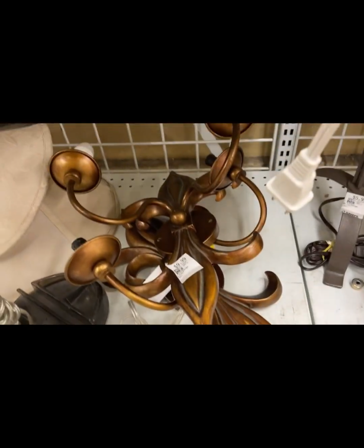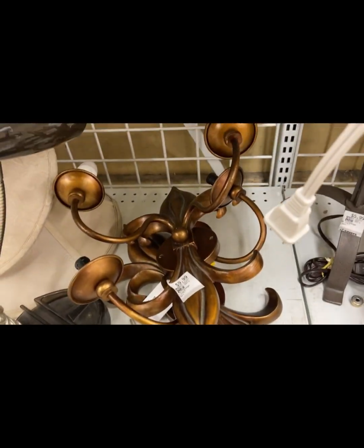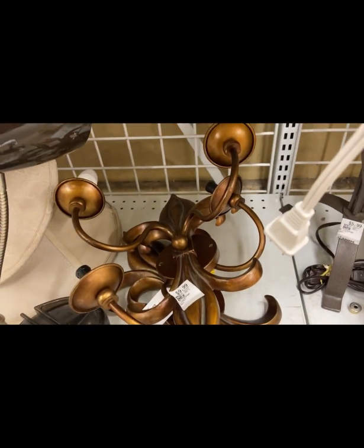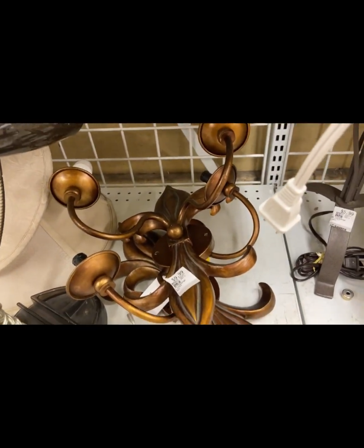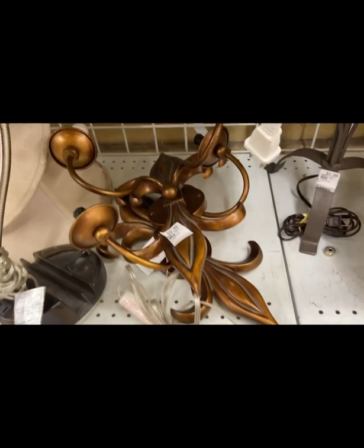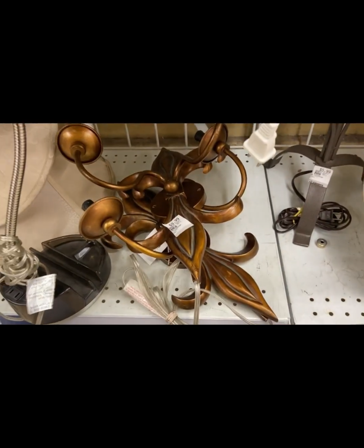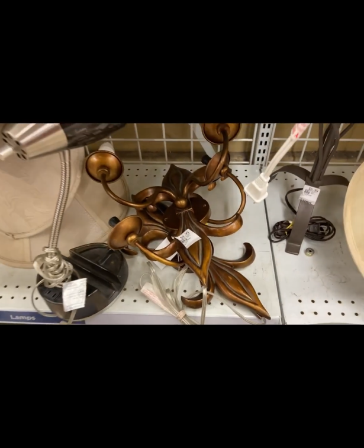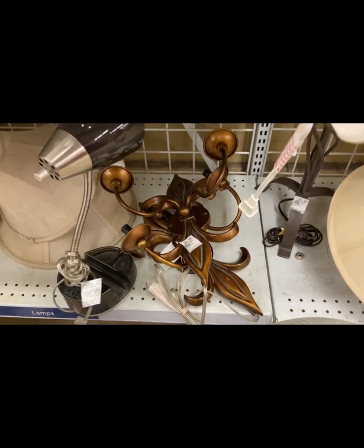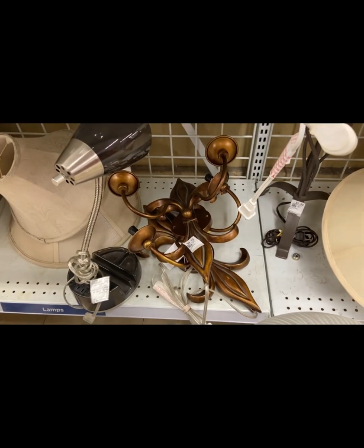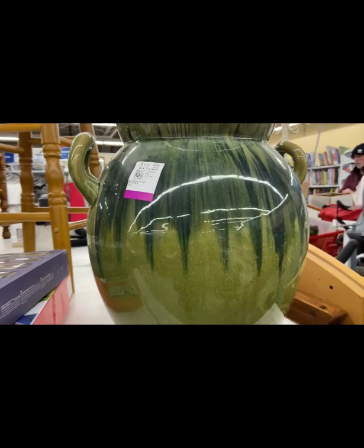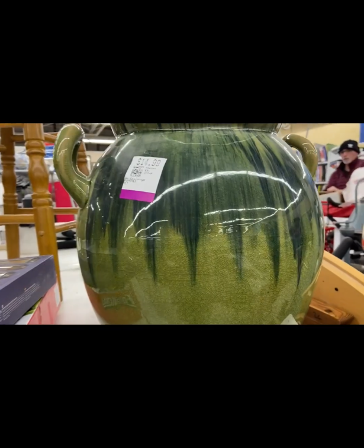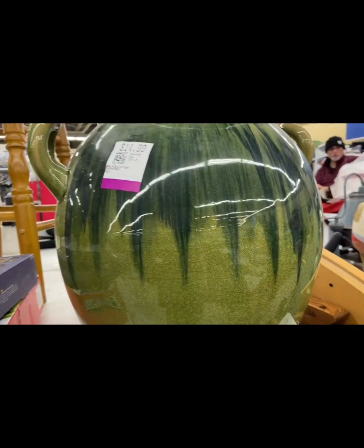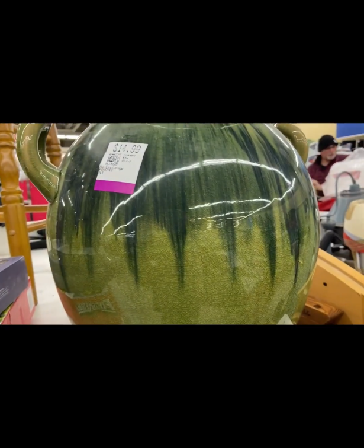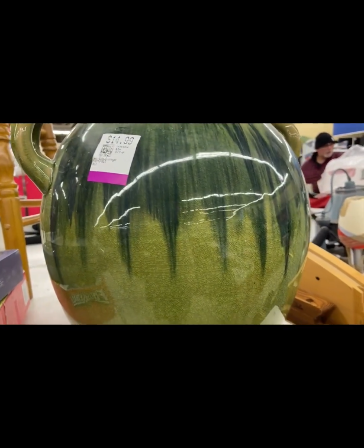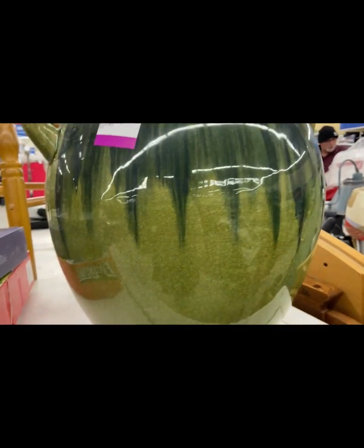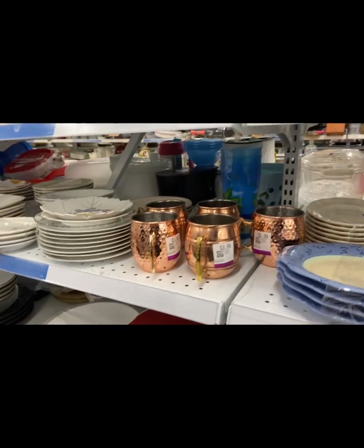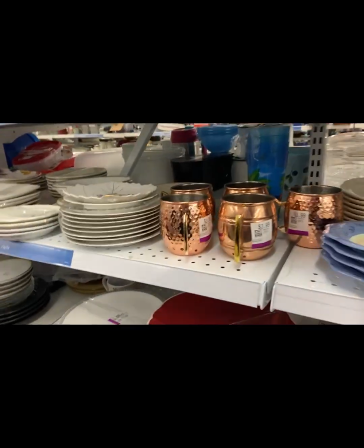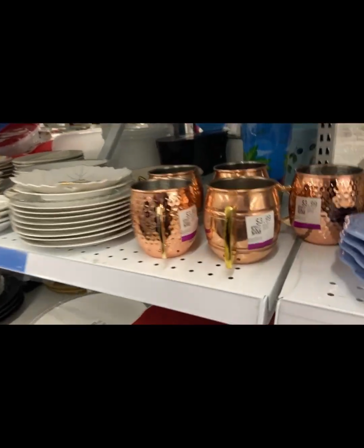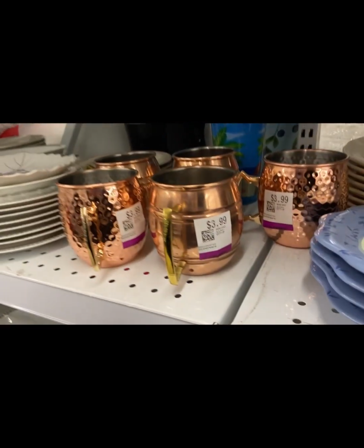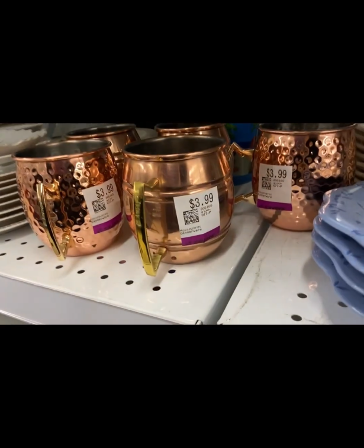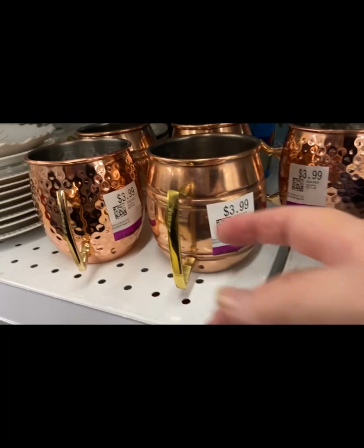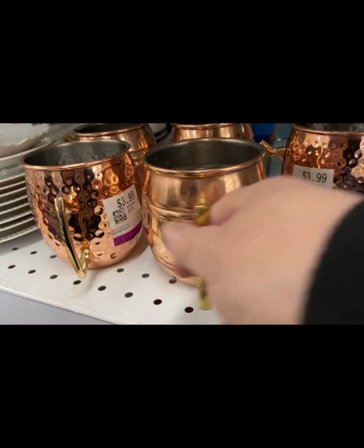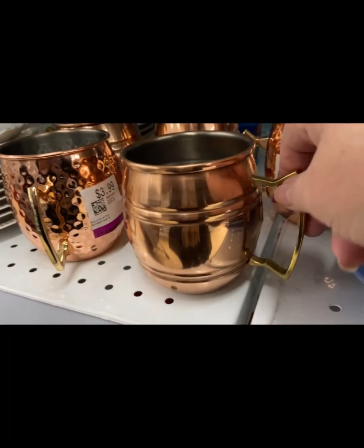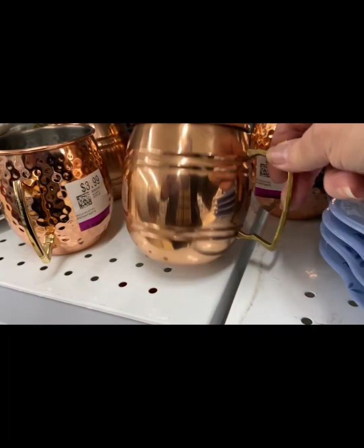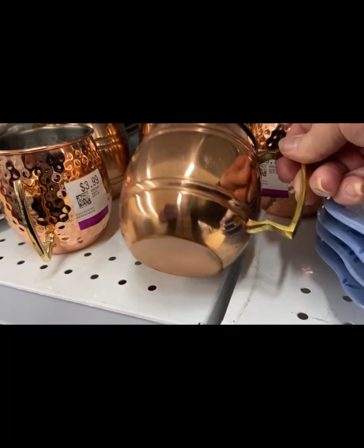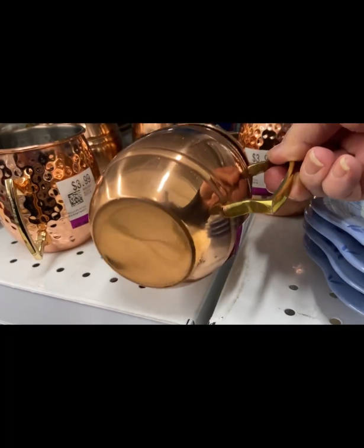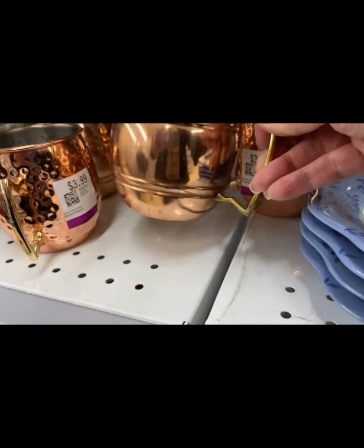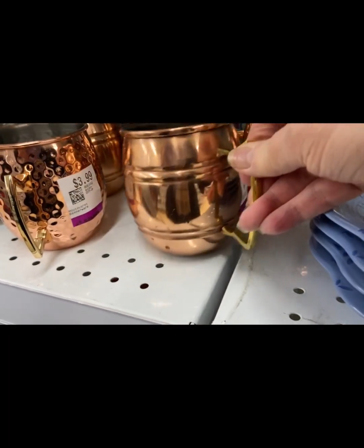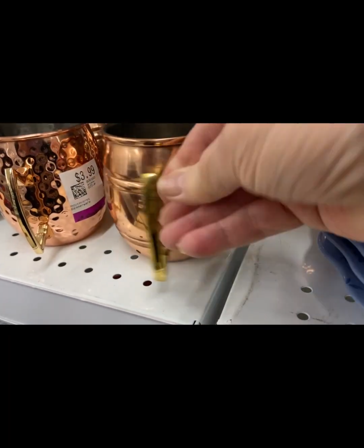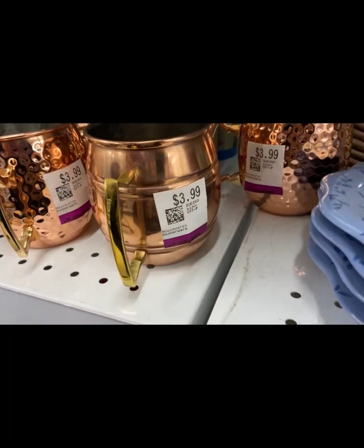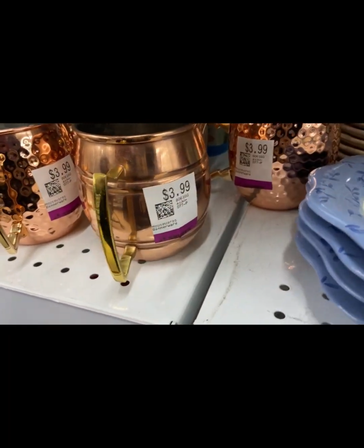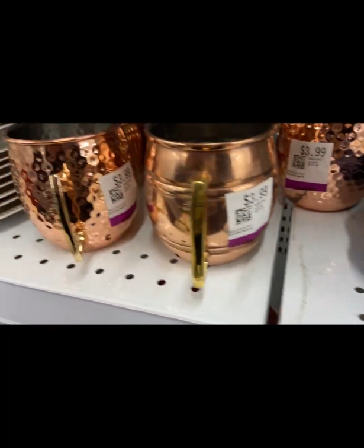These sconces were nice — wall sconce lights, I think they were $8.49. Beautiful big jug vase, and tons of these — somebody must have had a party and got those for the party, because there were lots of them.